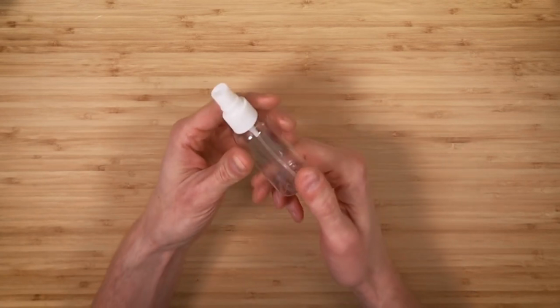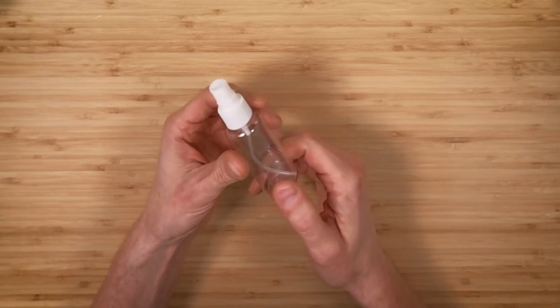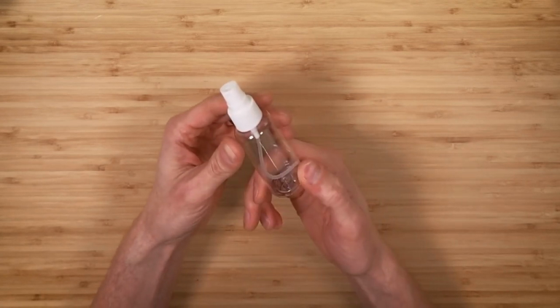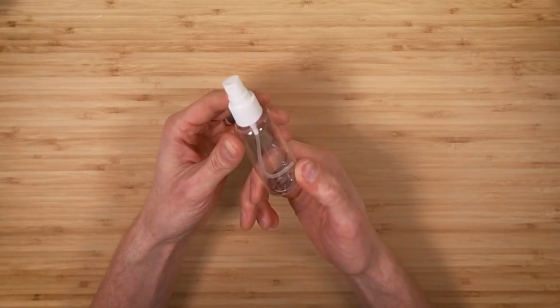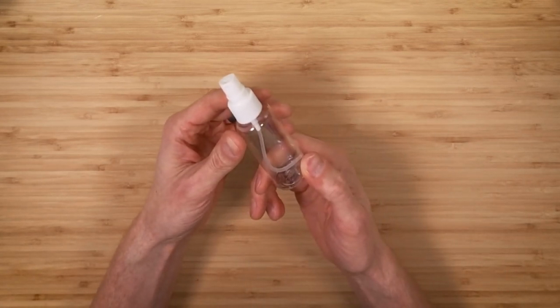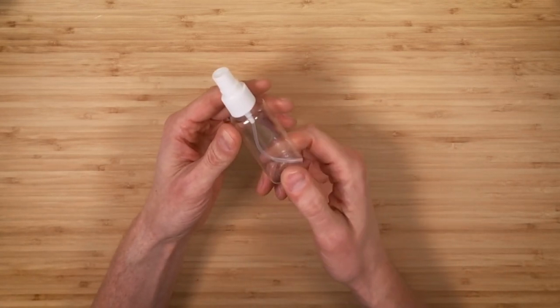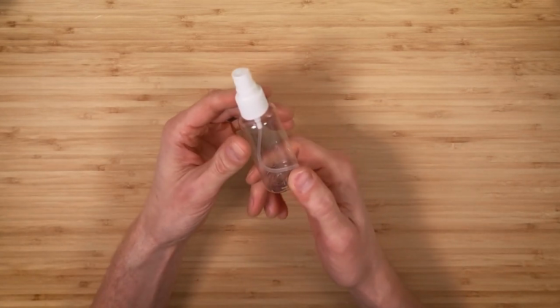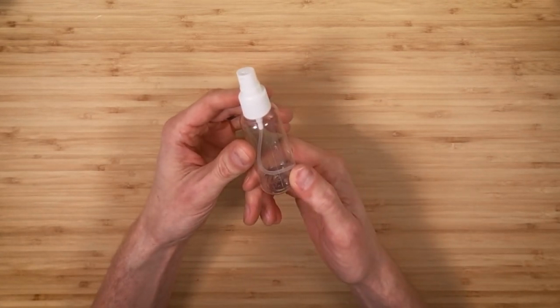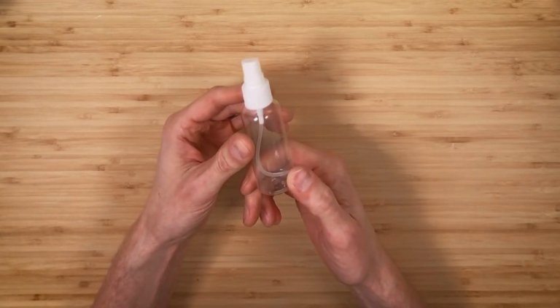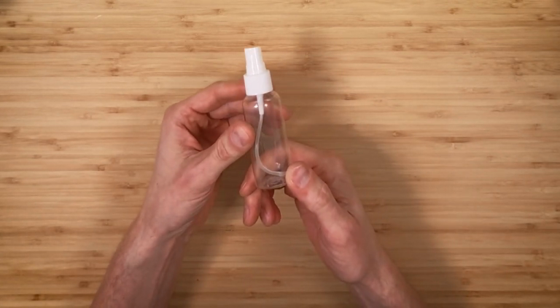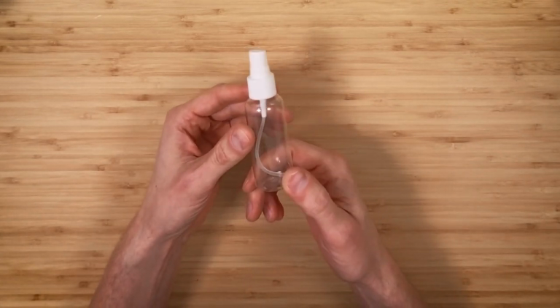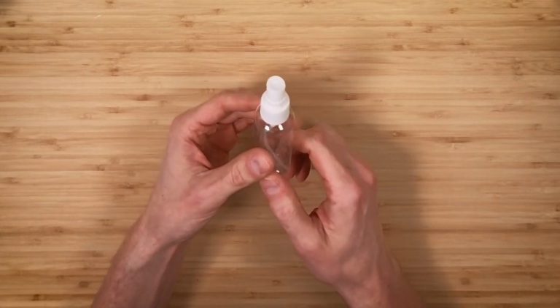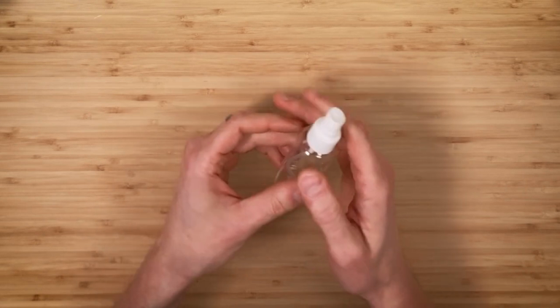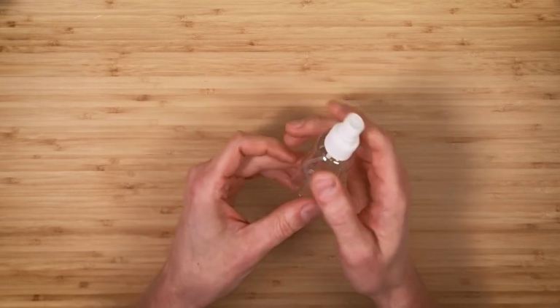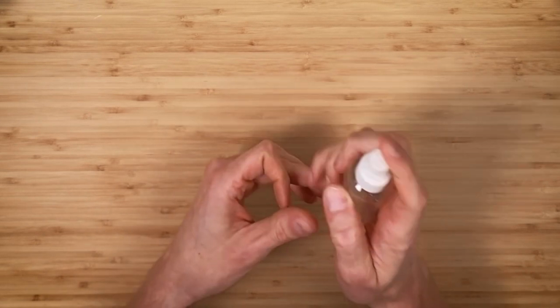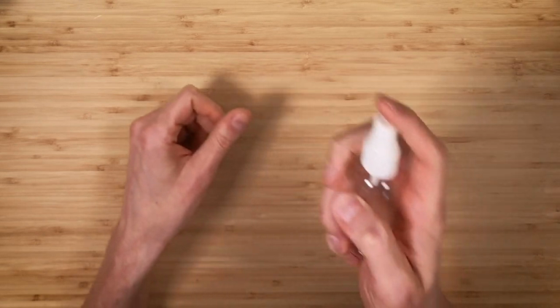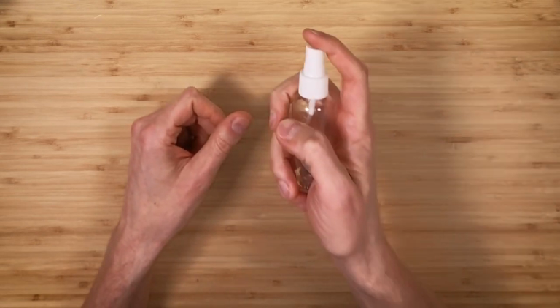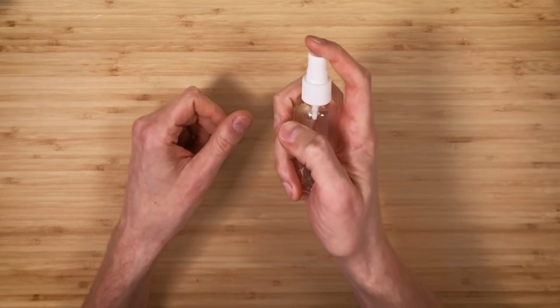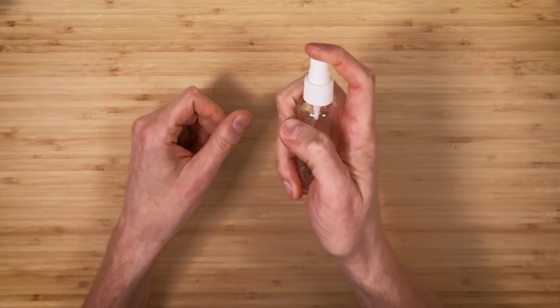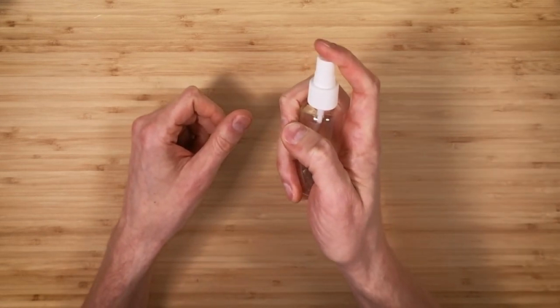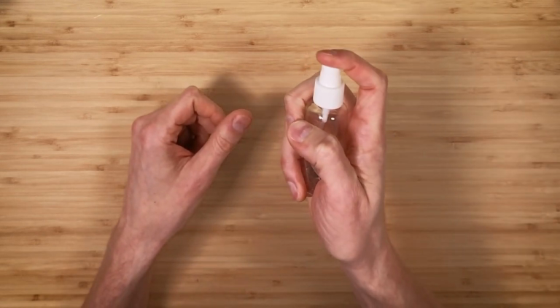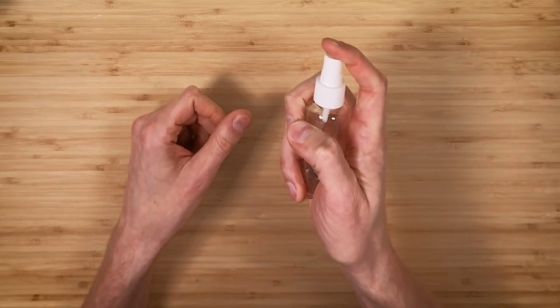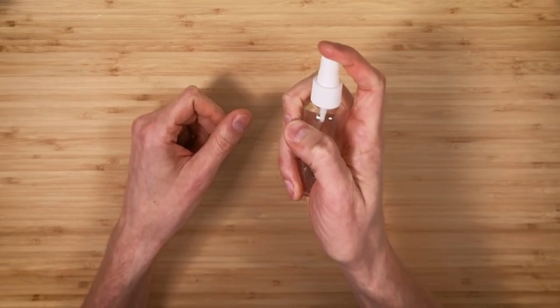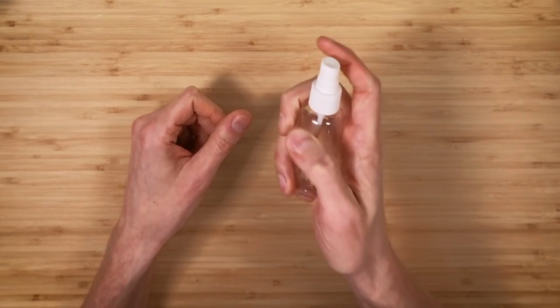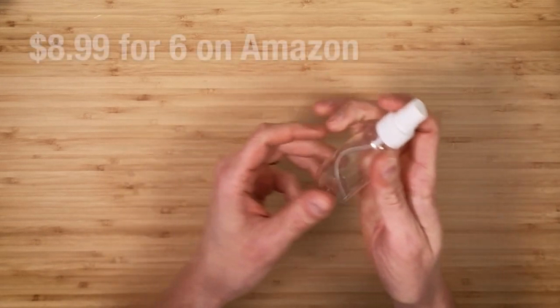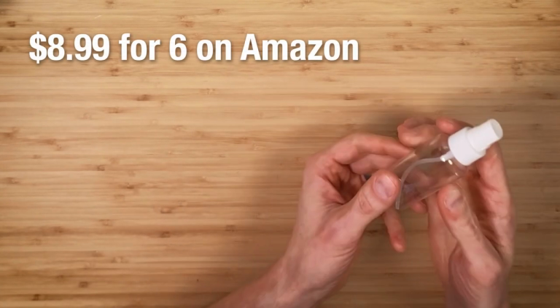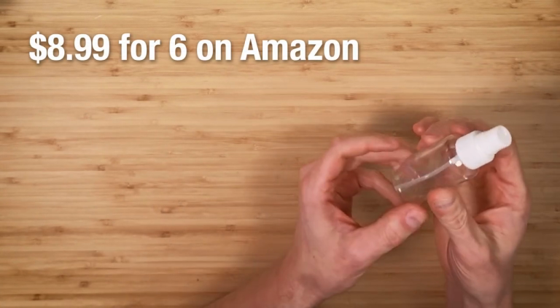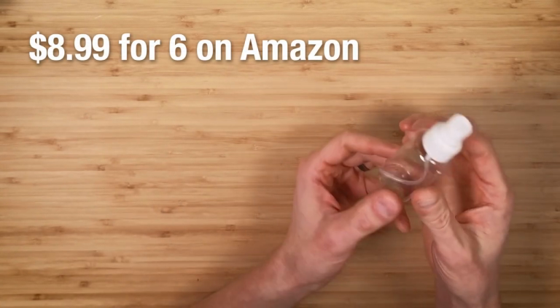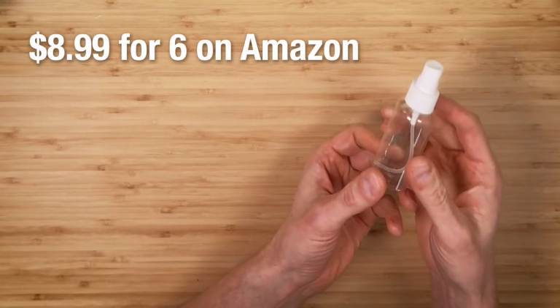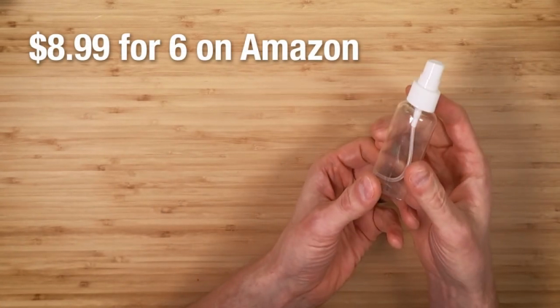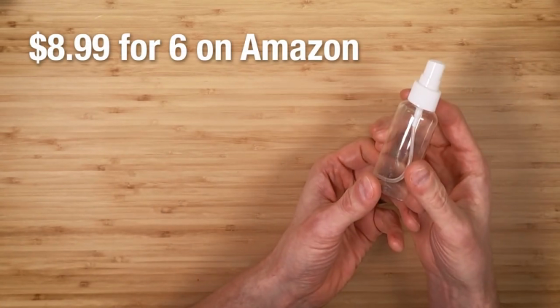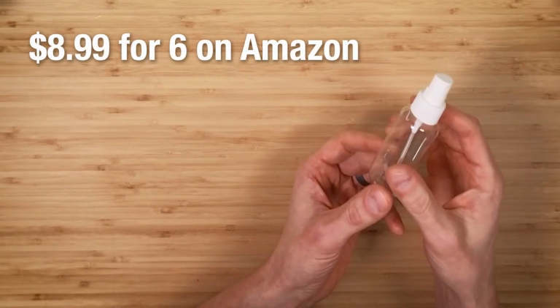This is a small spray bottle for cleaning. I forget whether Justin puts acetone or alcohol in it, but there's not a lot to say about it — there are plenty of these on Amazon and they're not very expensive.